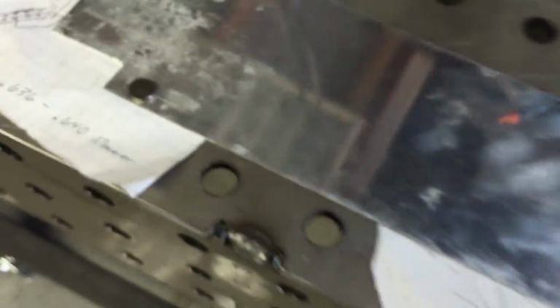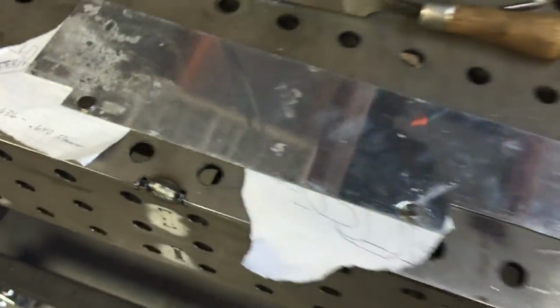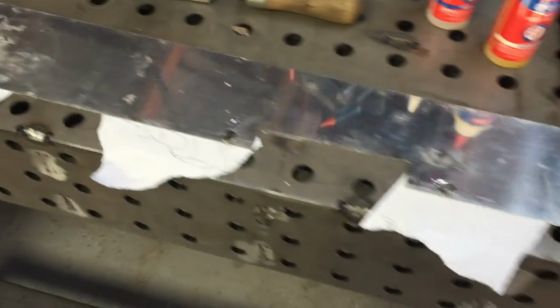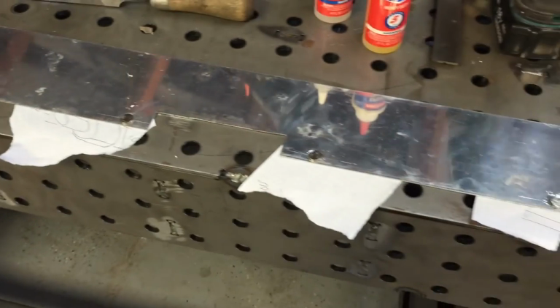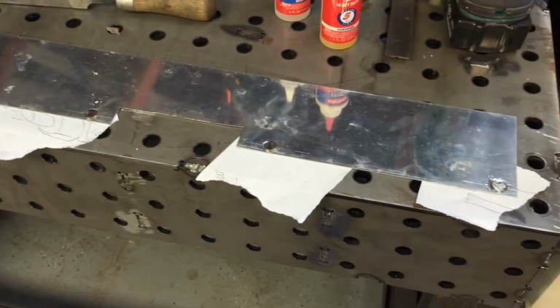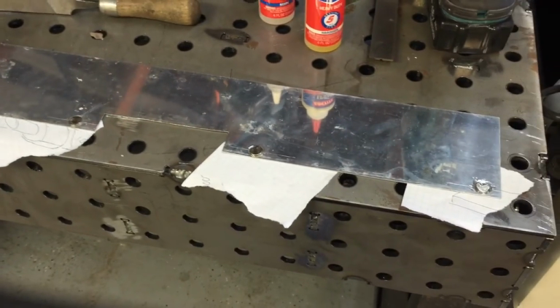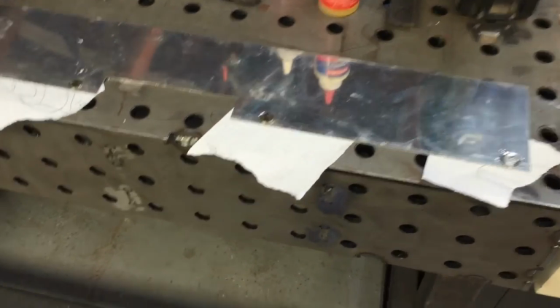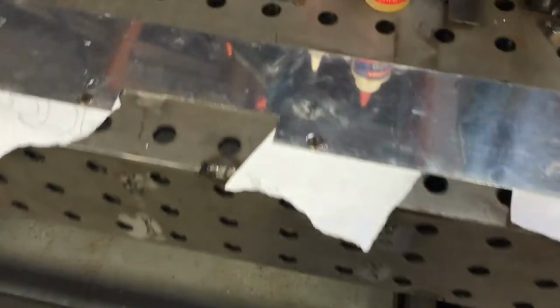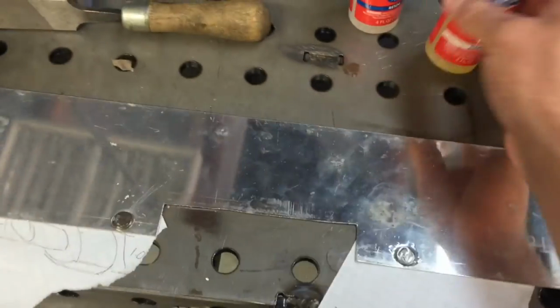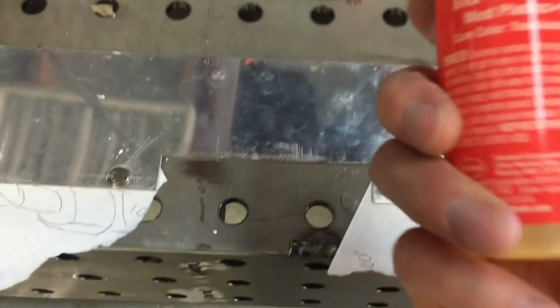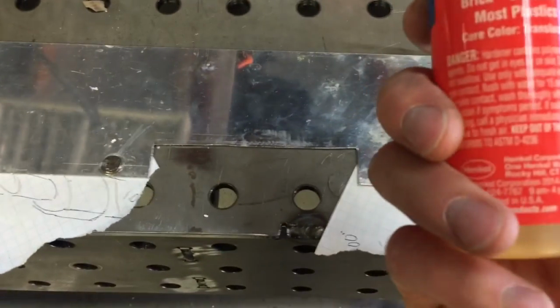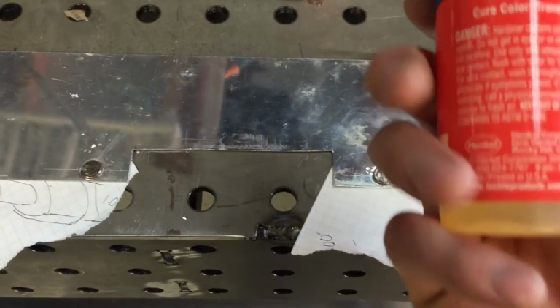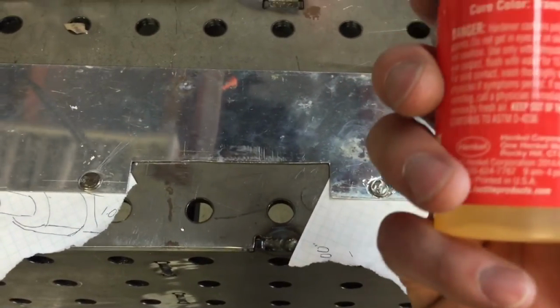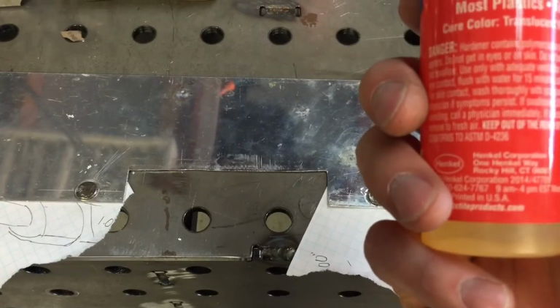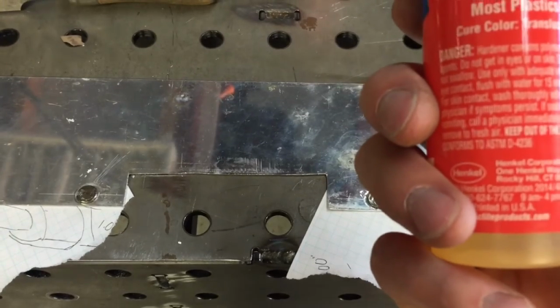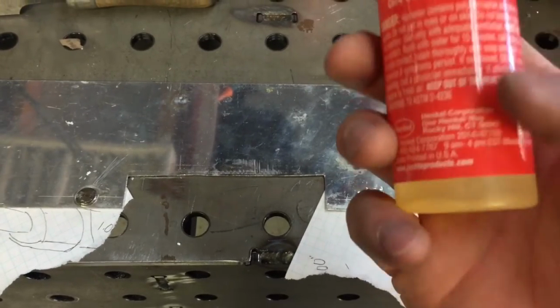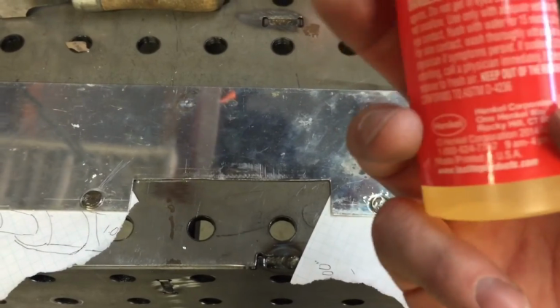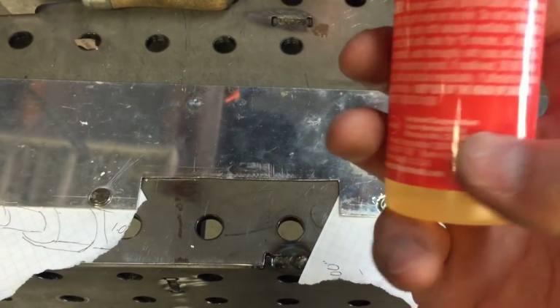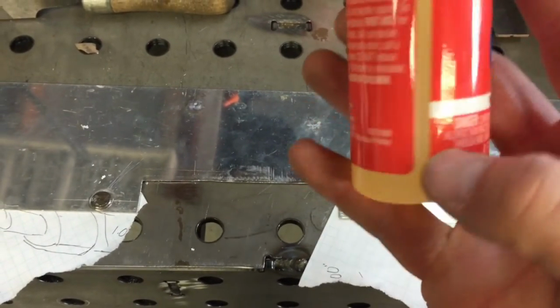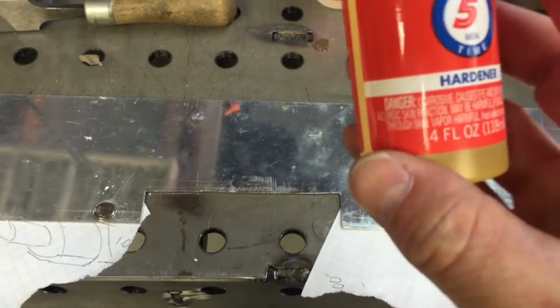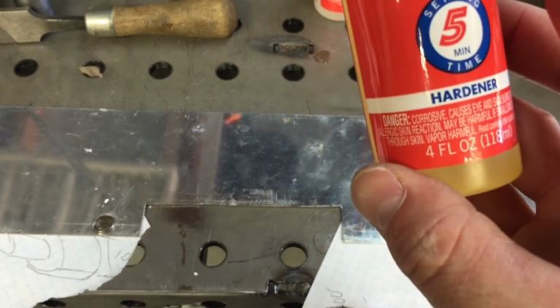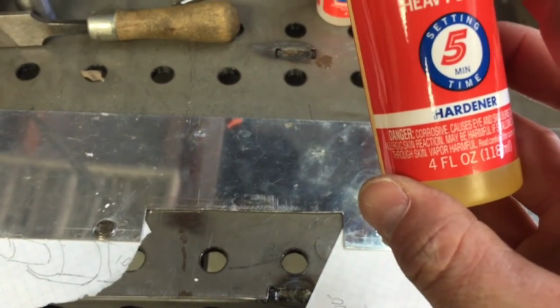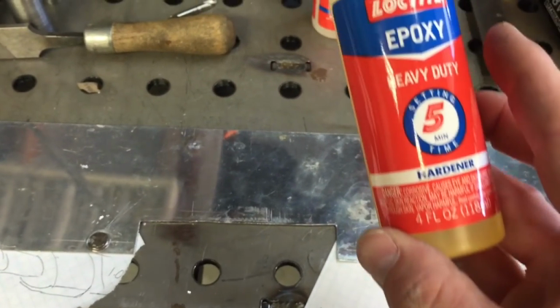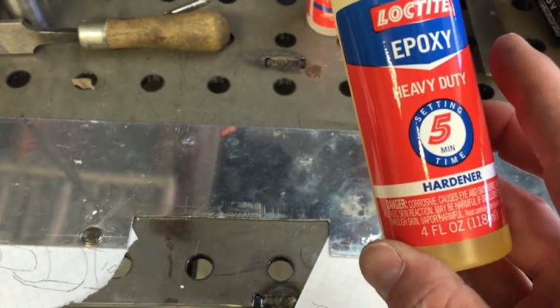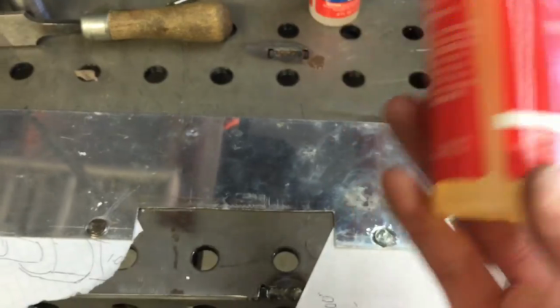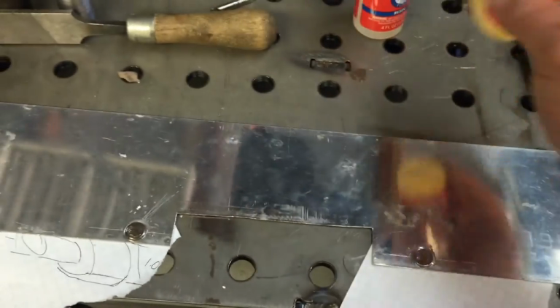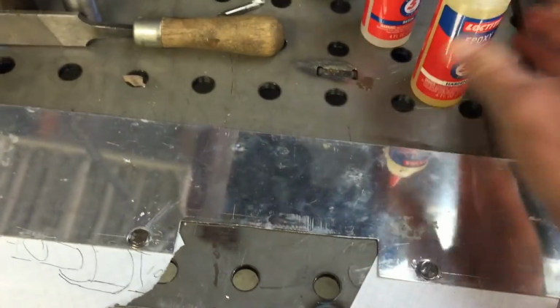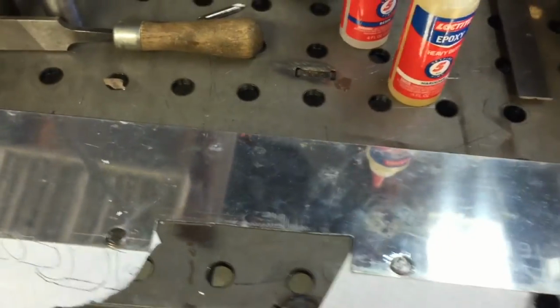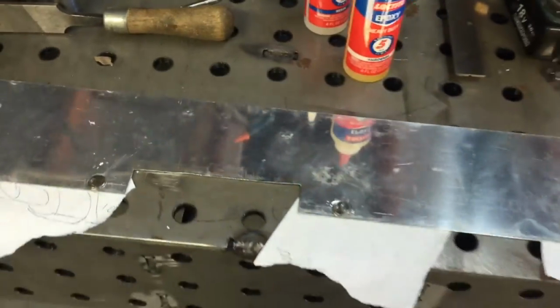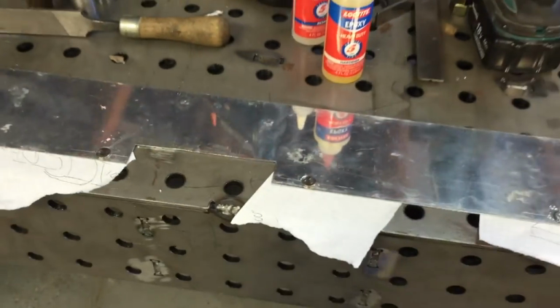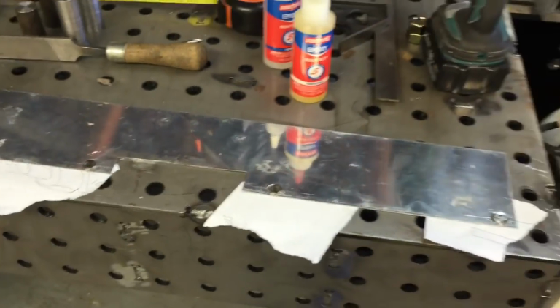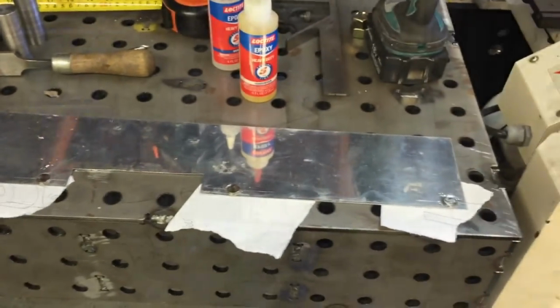So we've got our four magnets set. Let's see what the time is on this — five minutes. I'm going to shut the camera off for a few minutes and we'll get back at it.